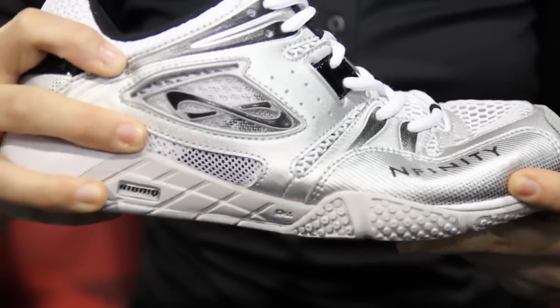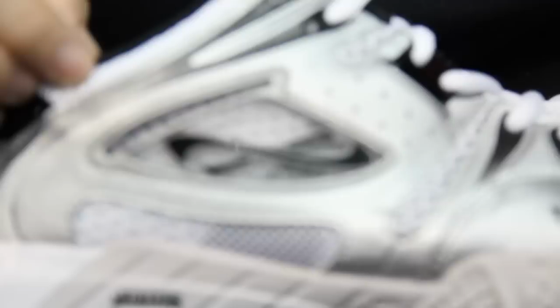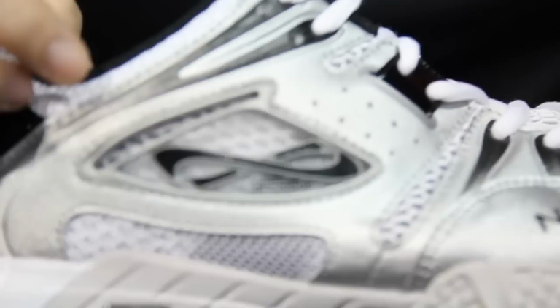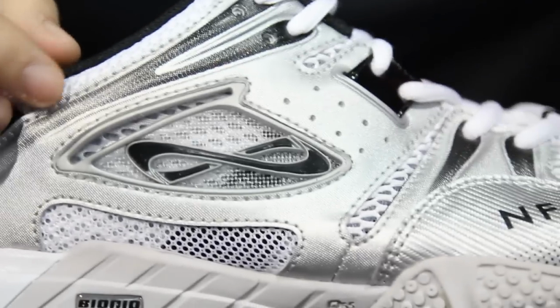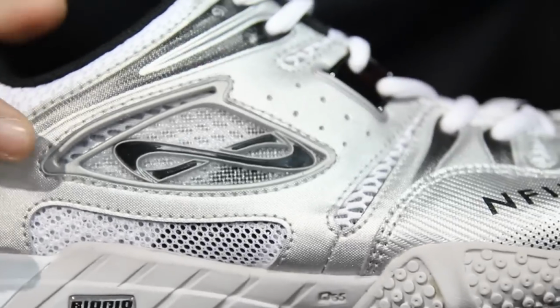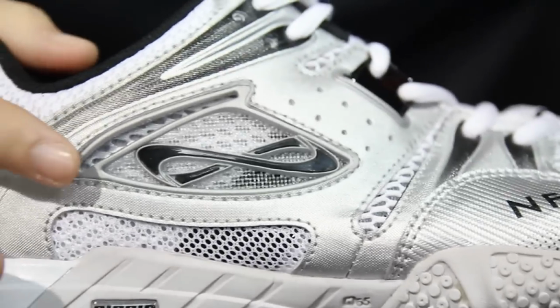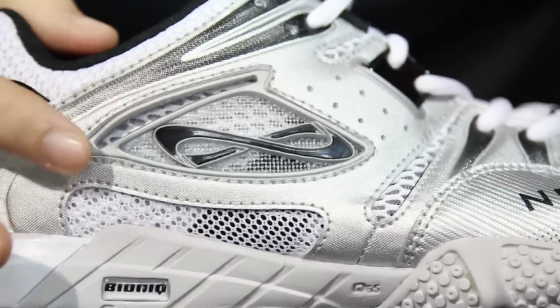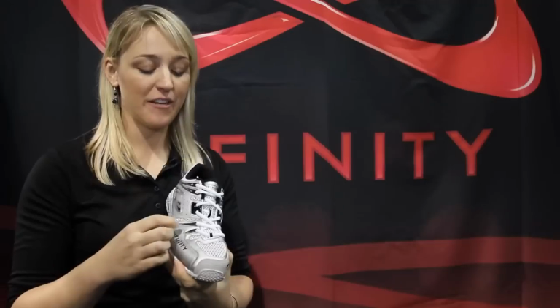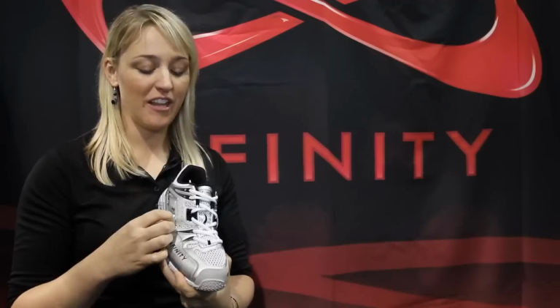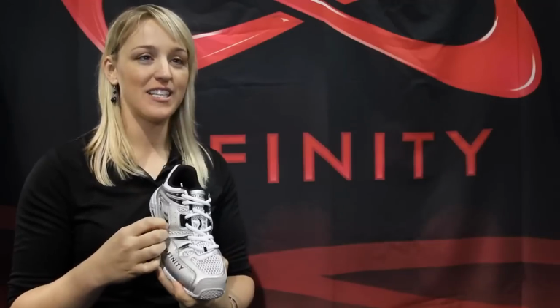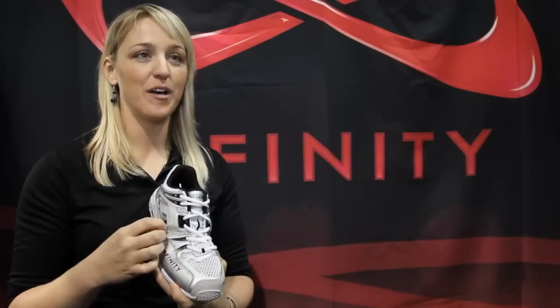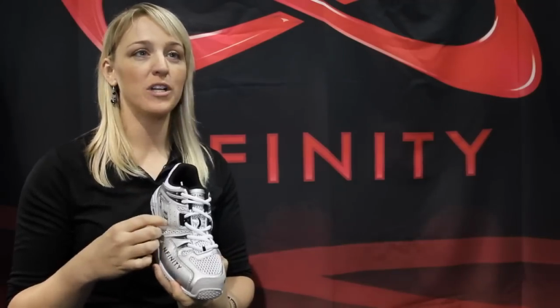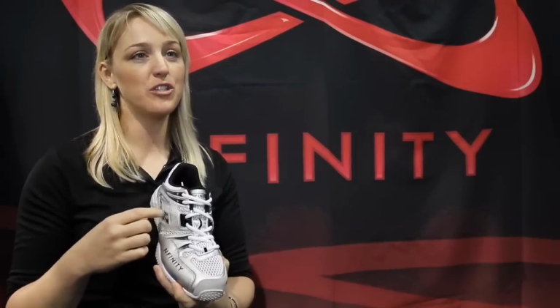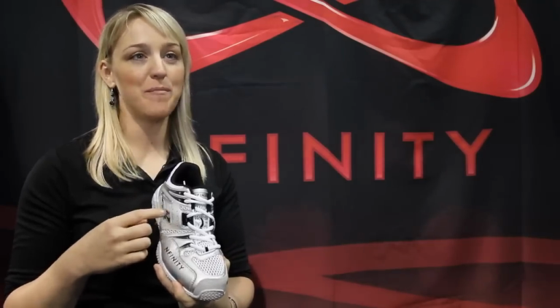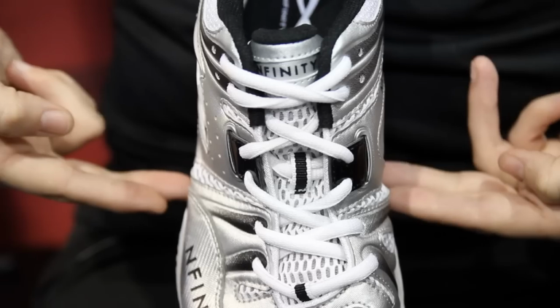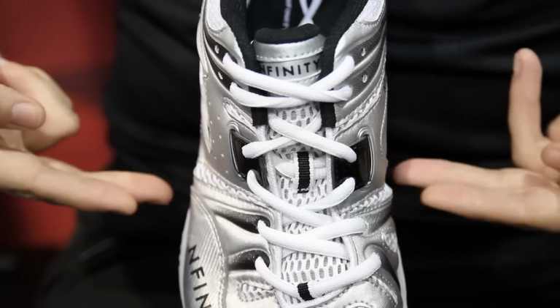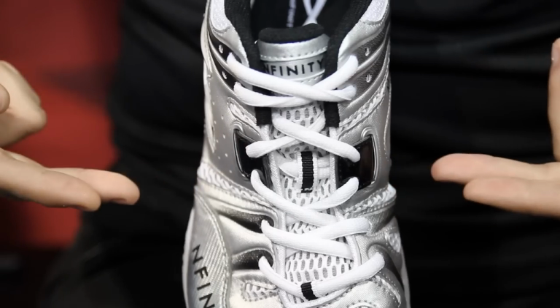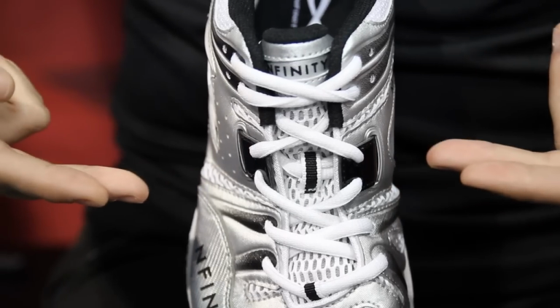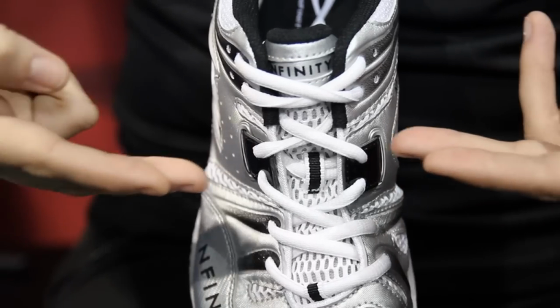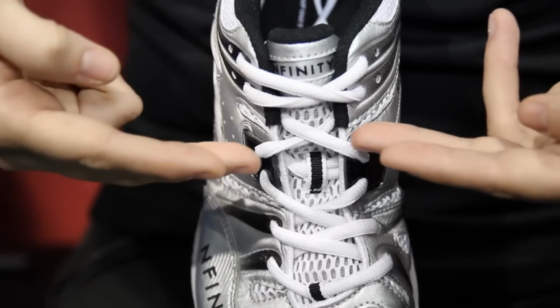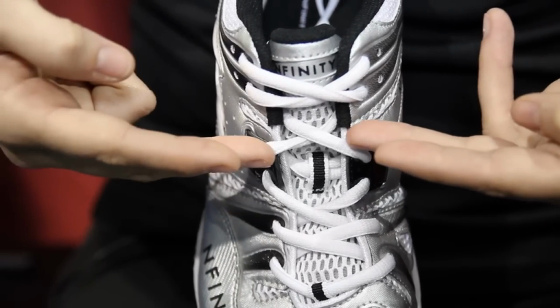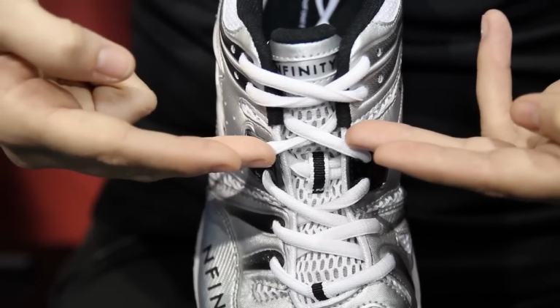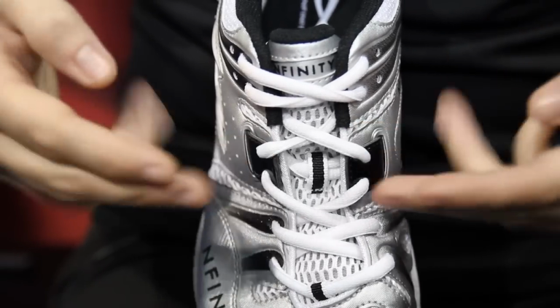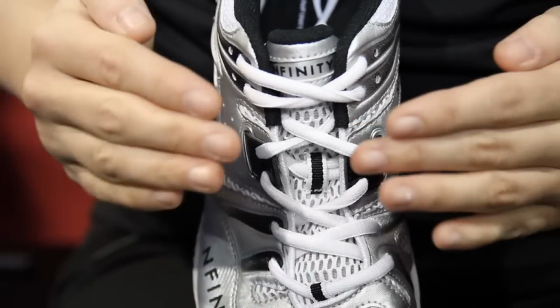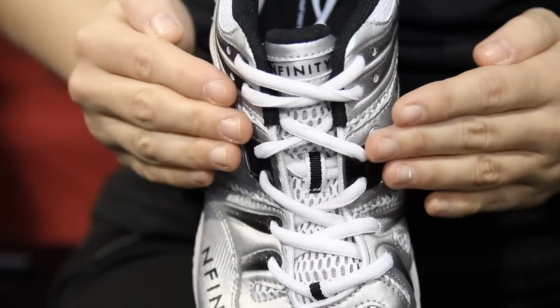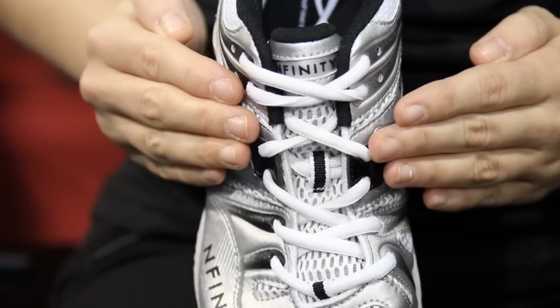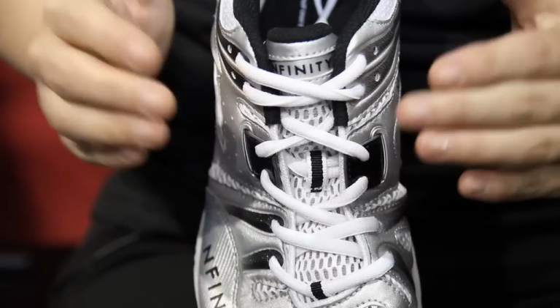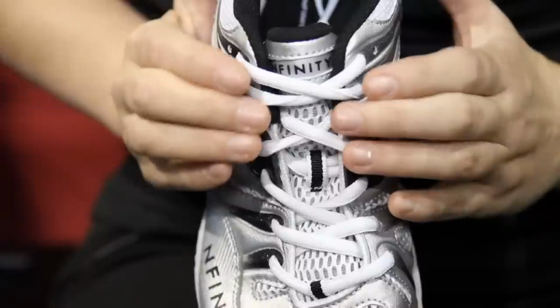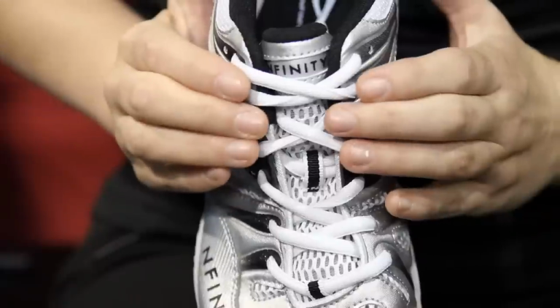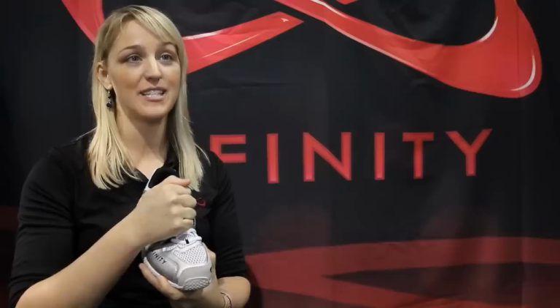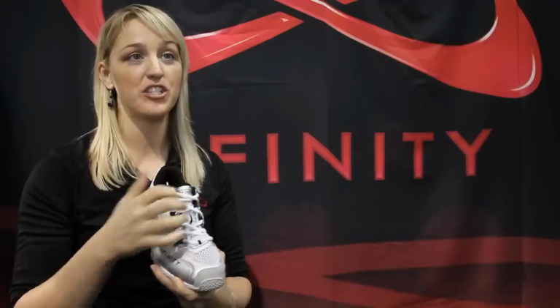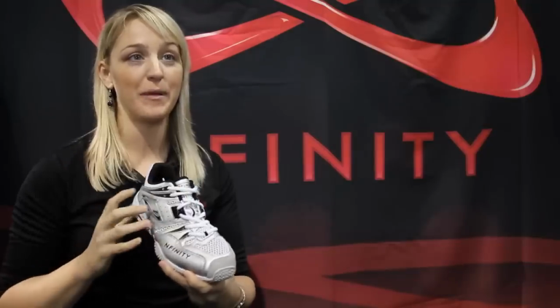Another key feature of the shoe is our Infinilock system, which are two straps that come from the midsole and wrap around the arch to lock down the foot and prevent any slippage during play.